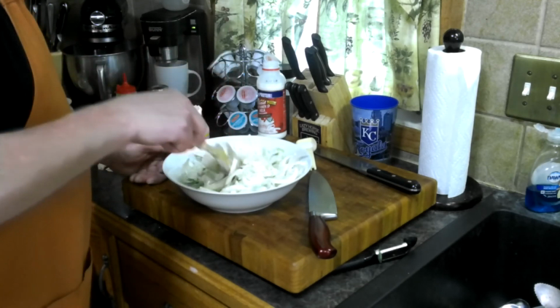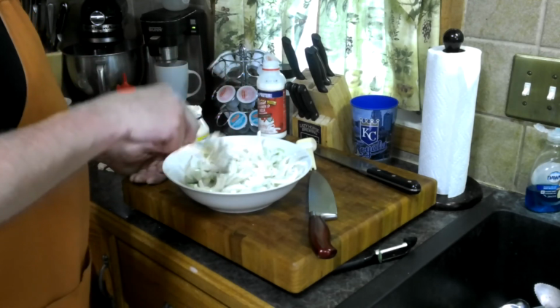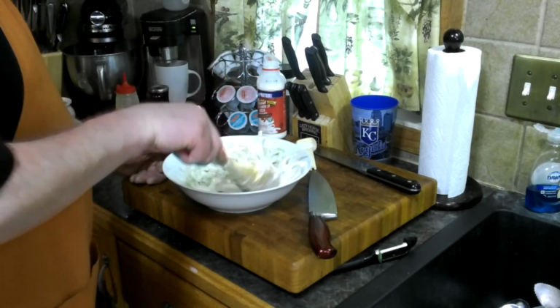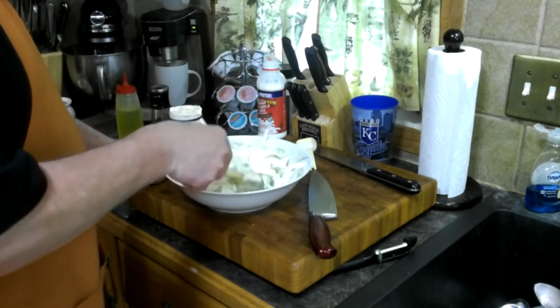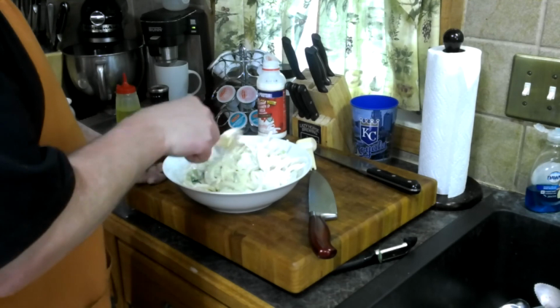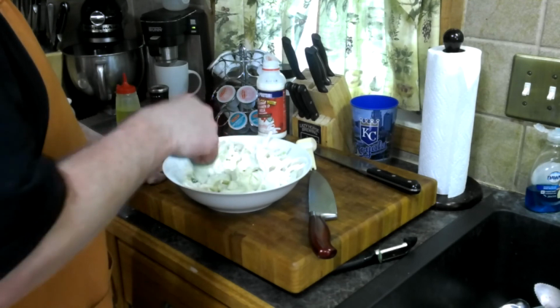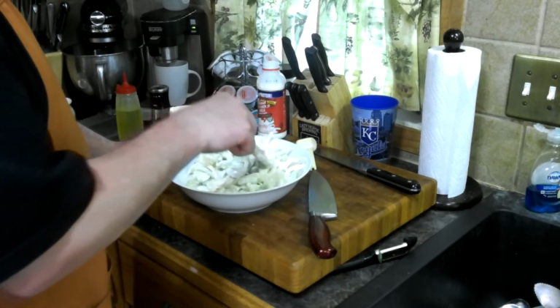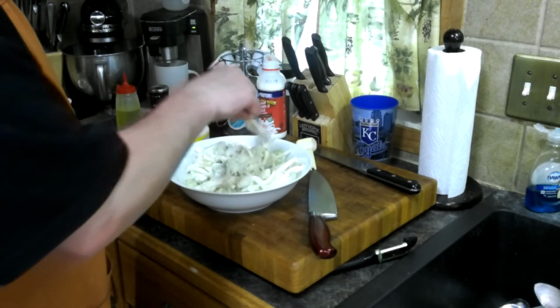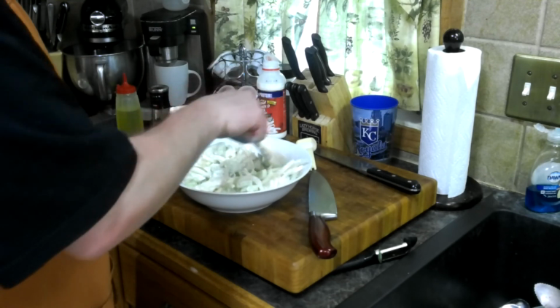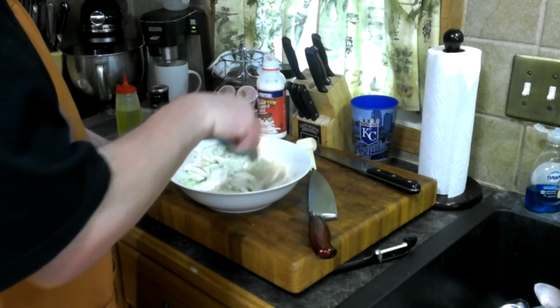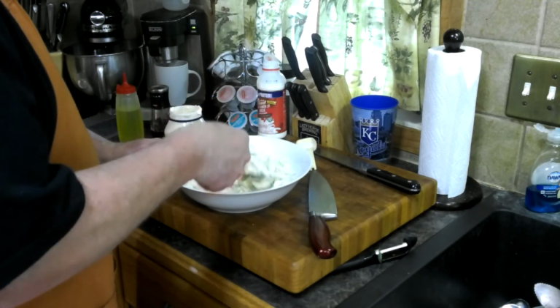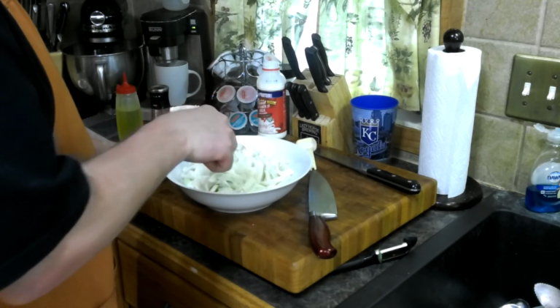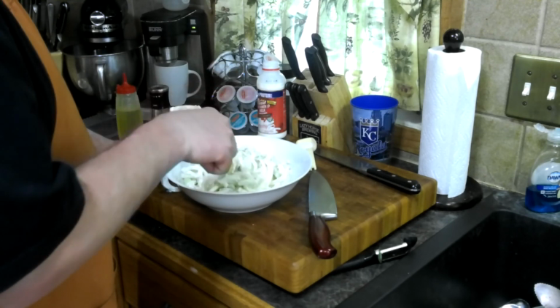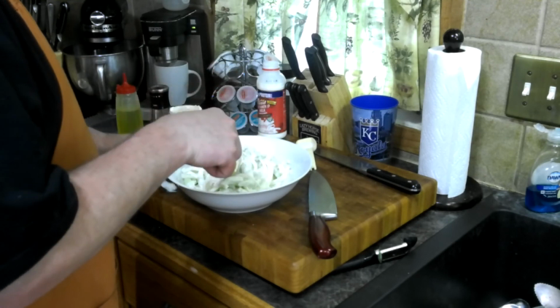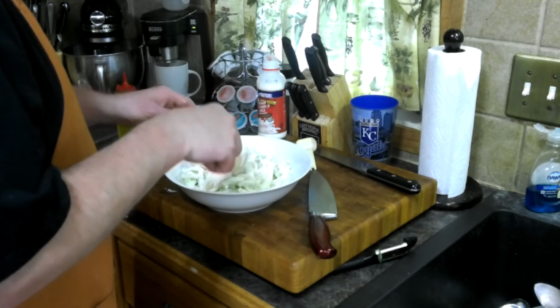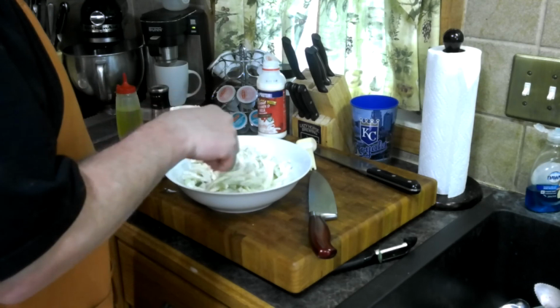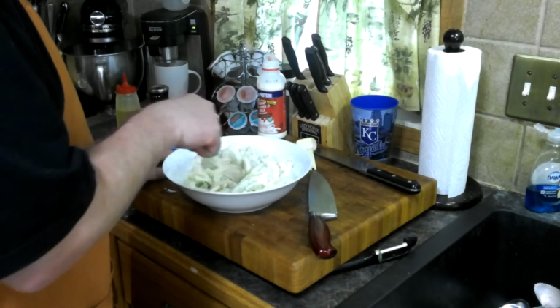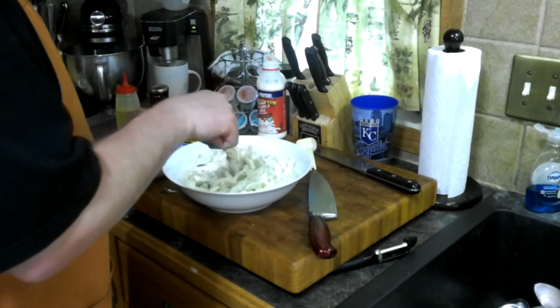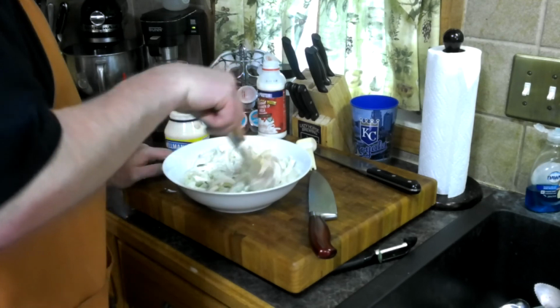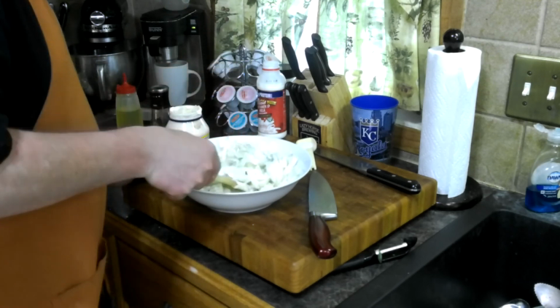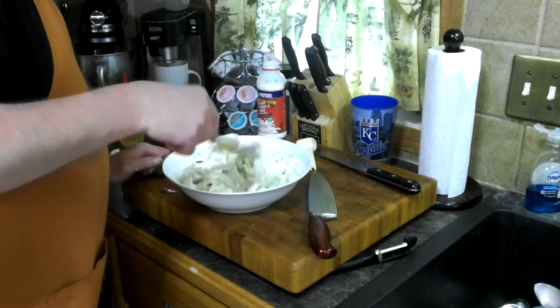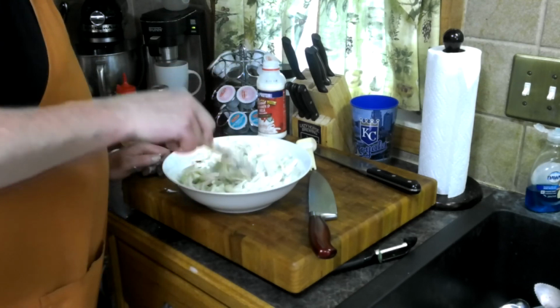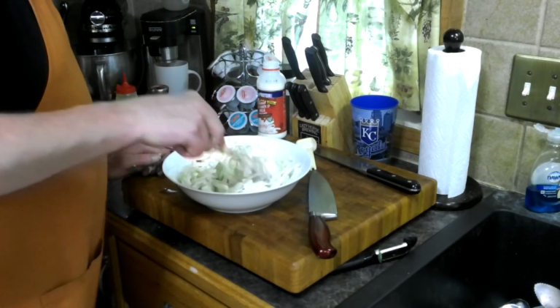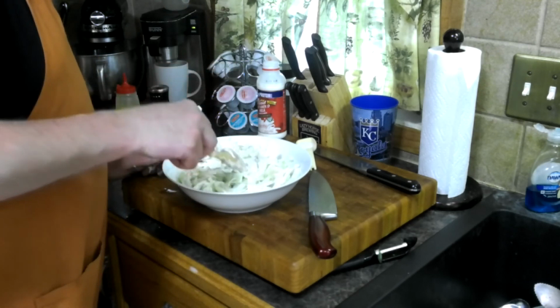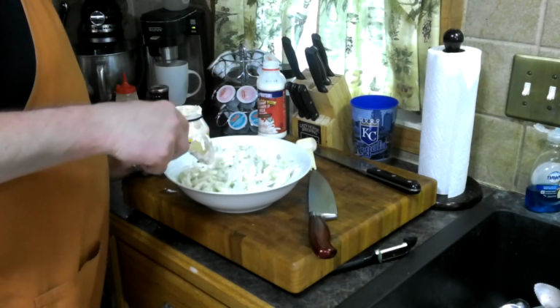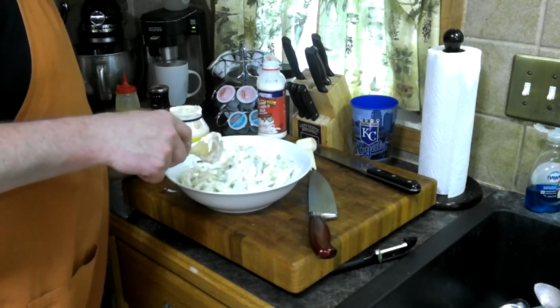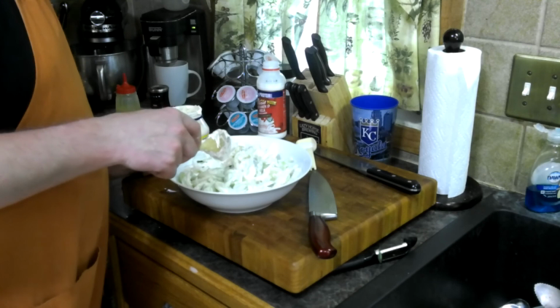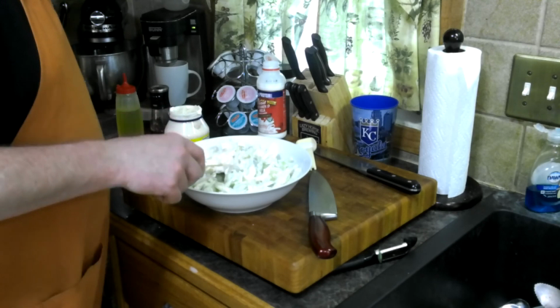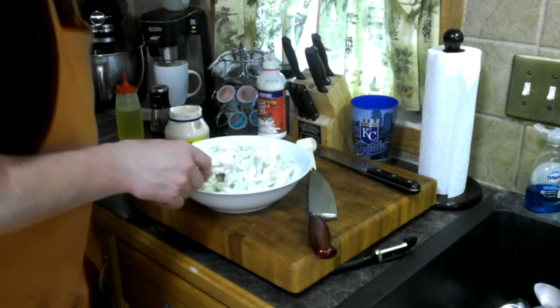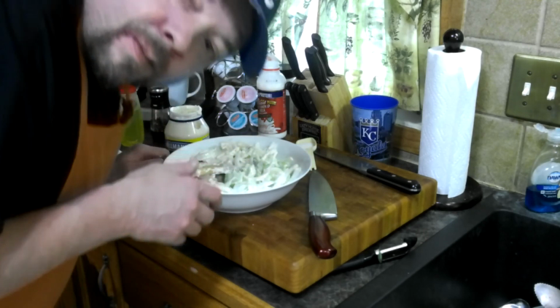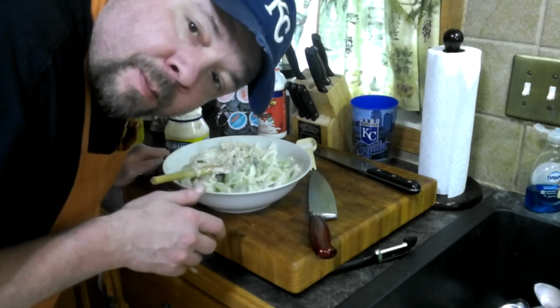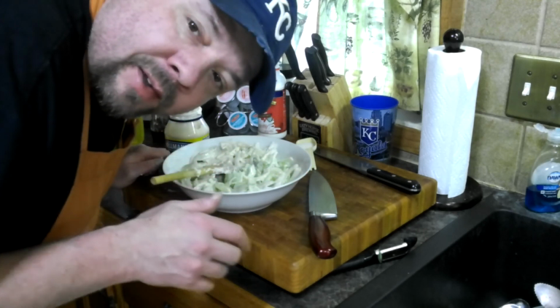And then I usually let it set in my fridge a couple hours, nice and cool. And then you got an easy summer cucumber salad, Nebraska style. Have a nice day.